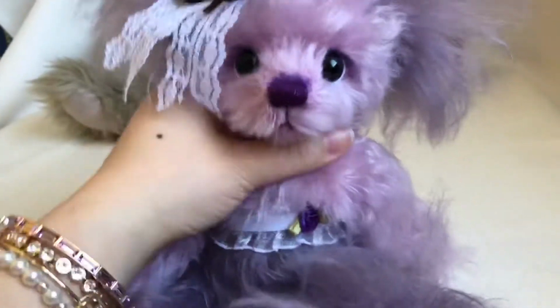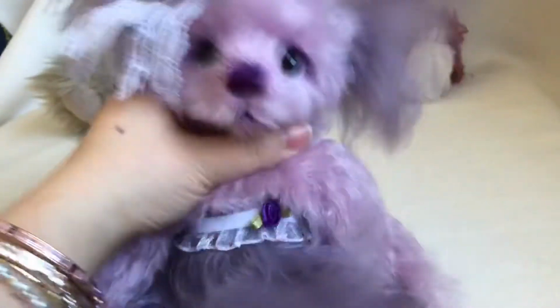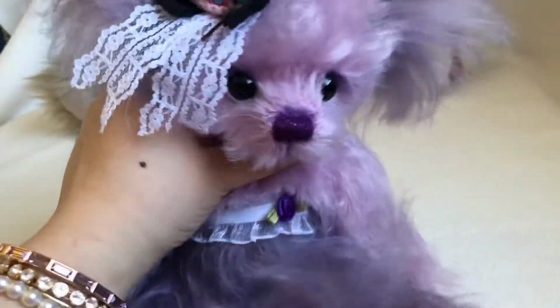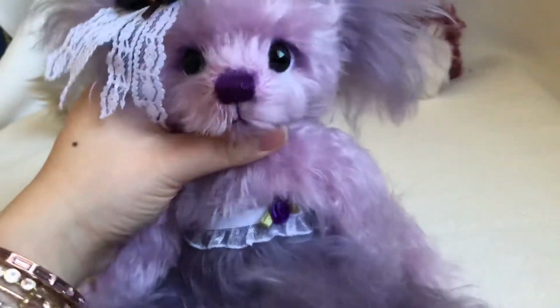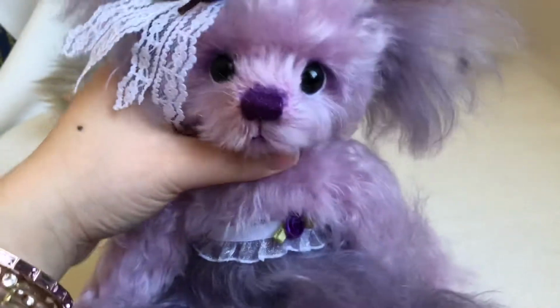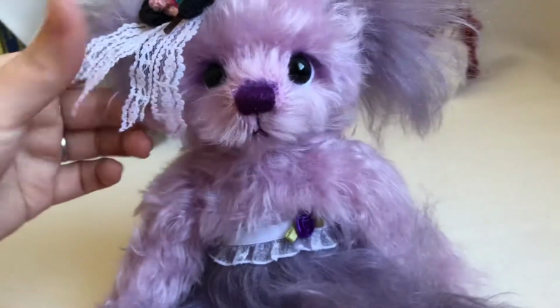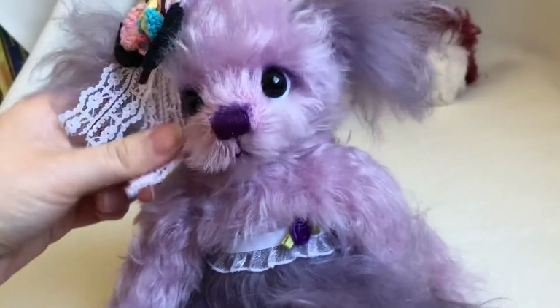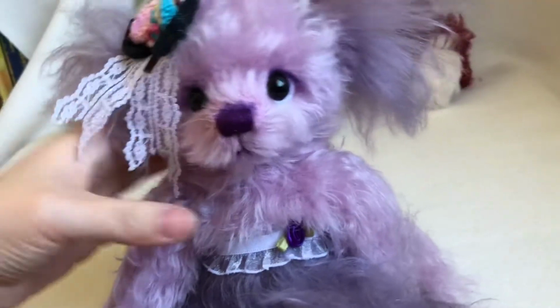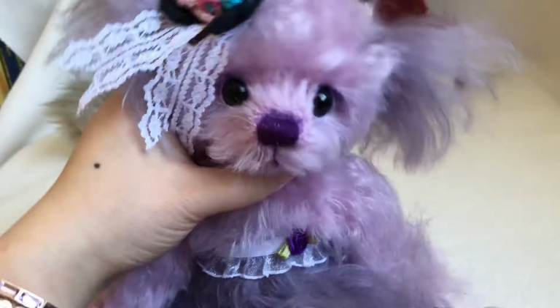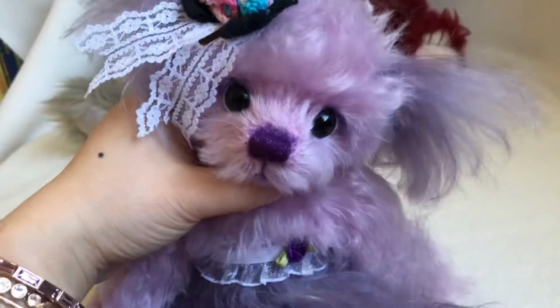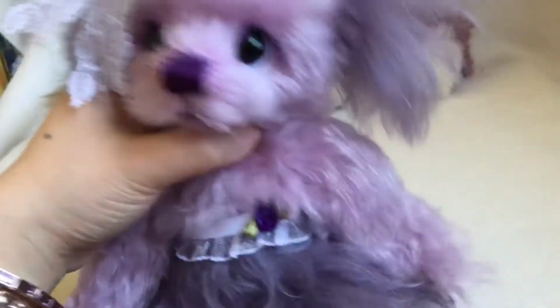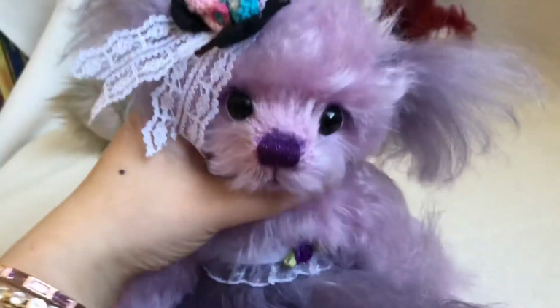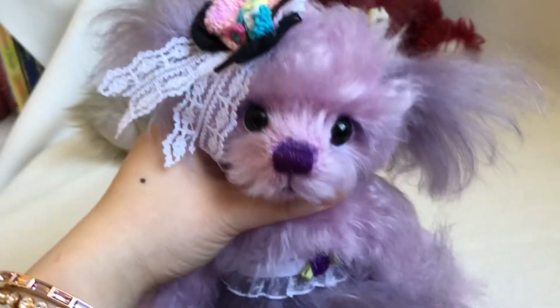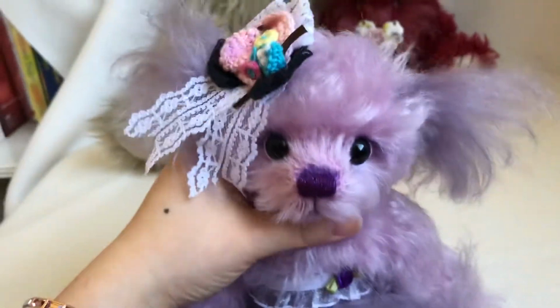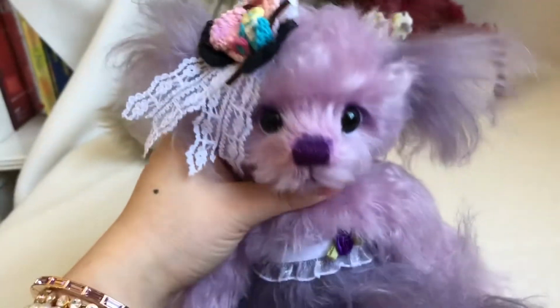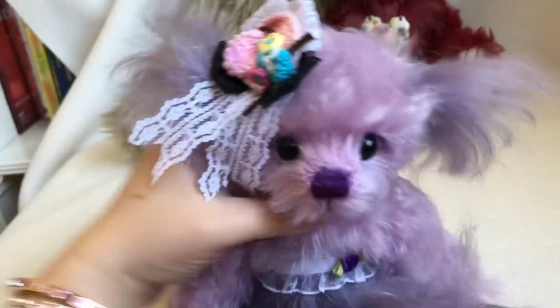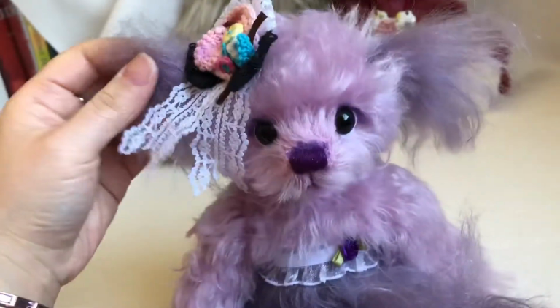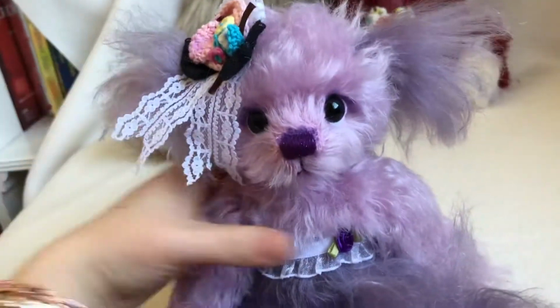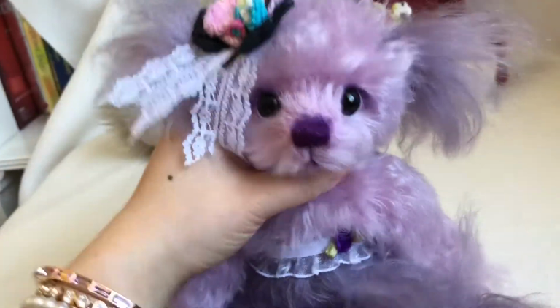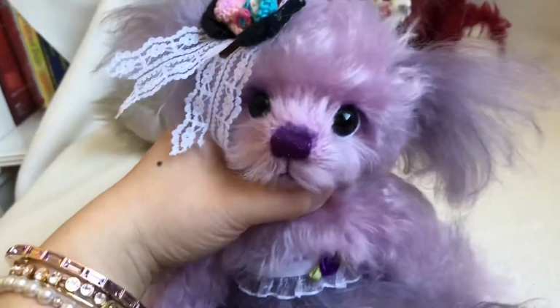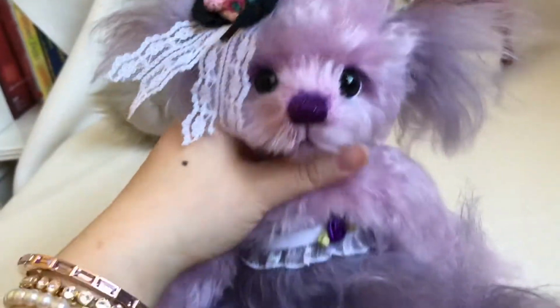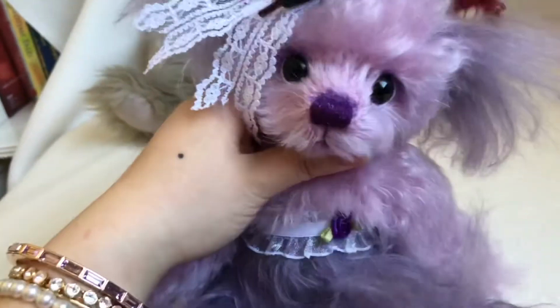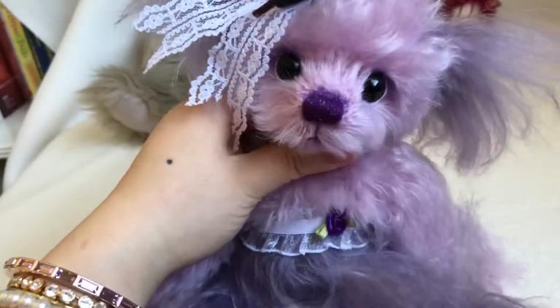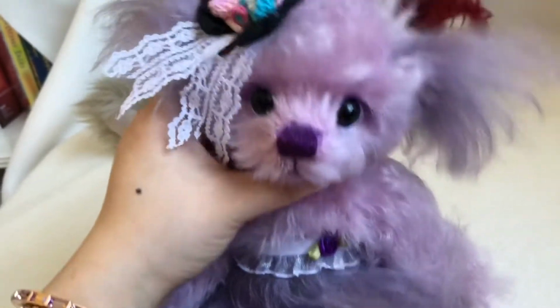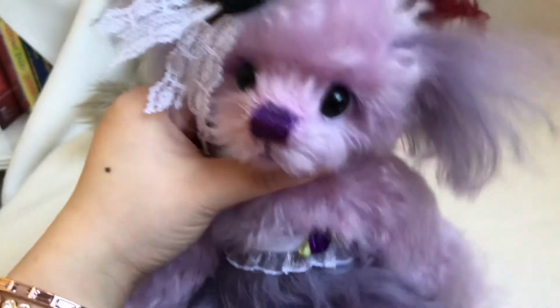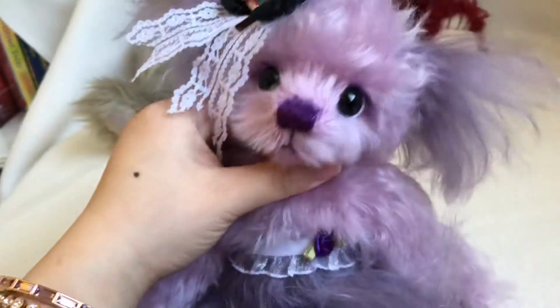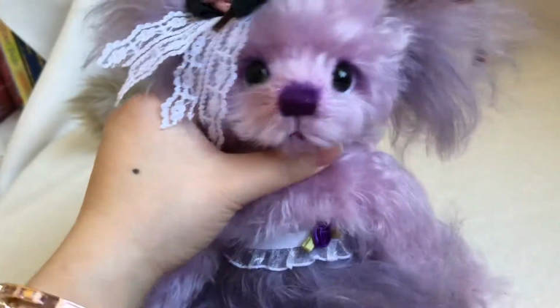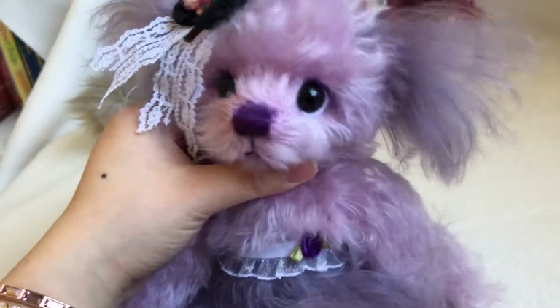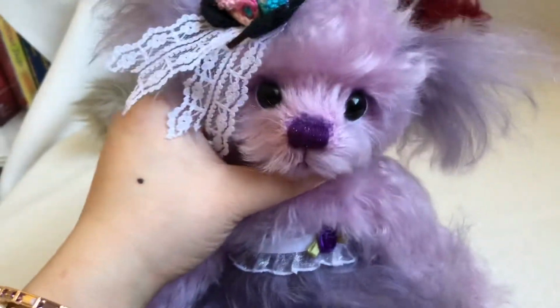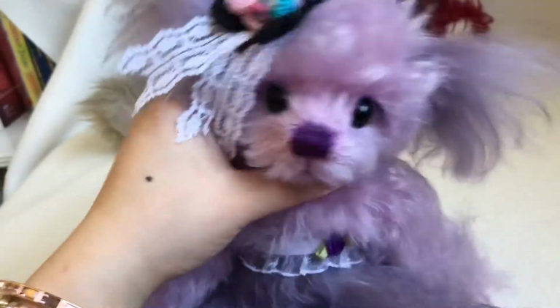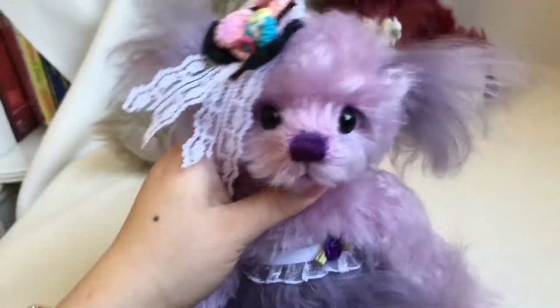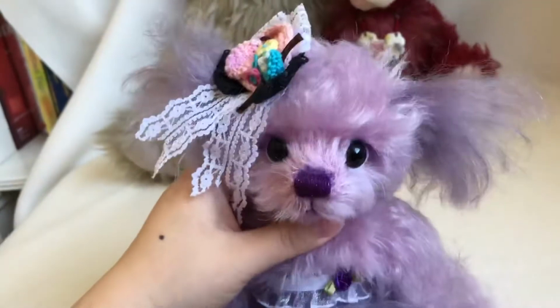I will list her on my Bearable shop. If you're interested in this bear, please contact me or visit my shop.